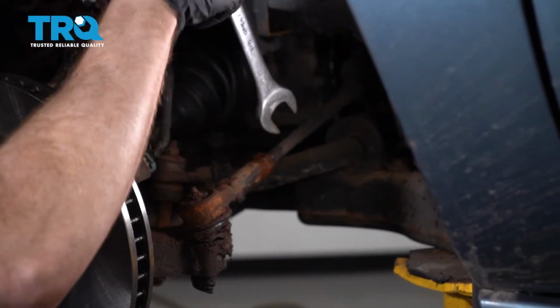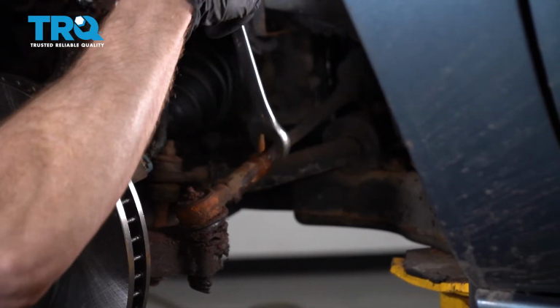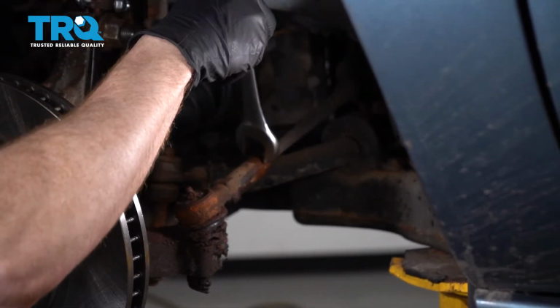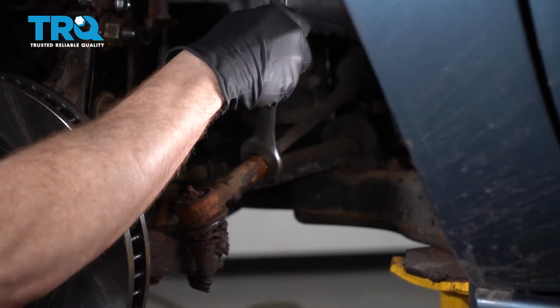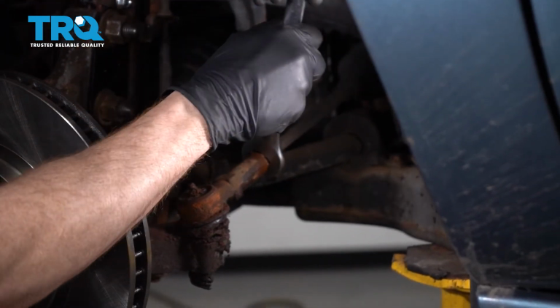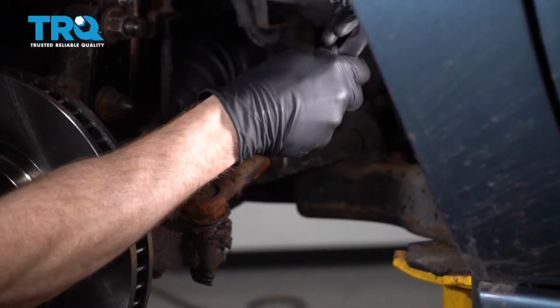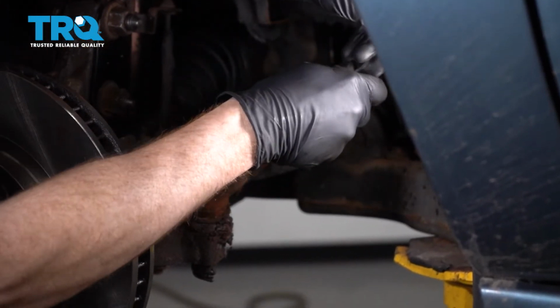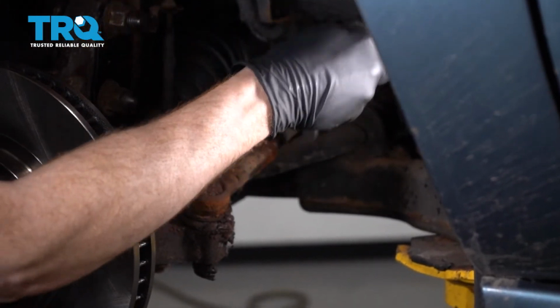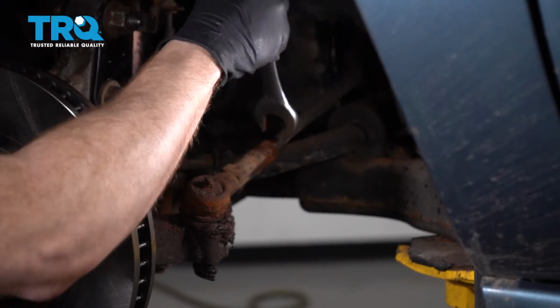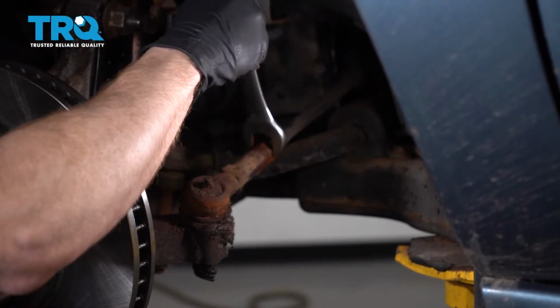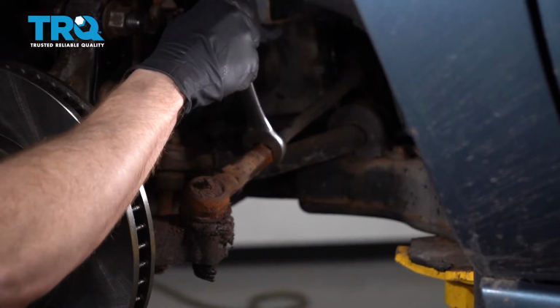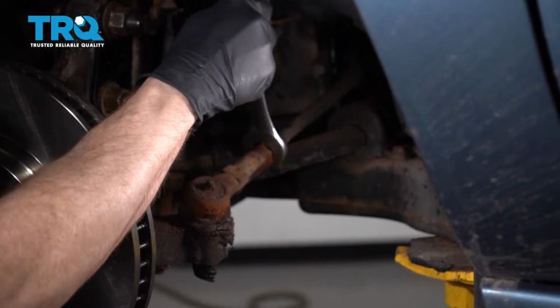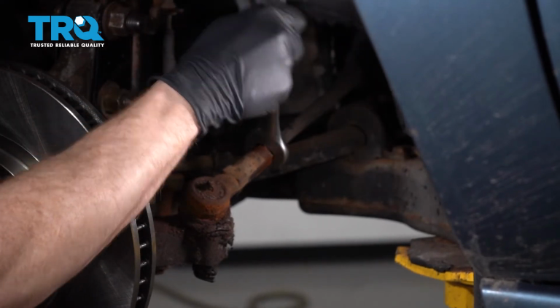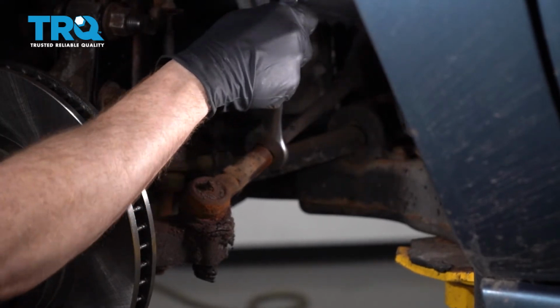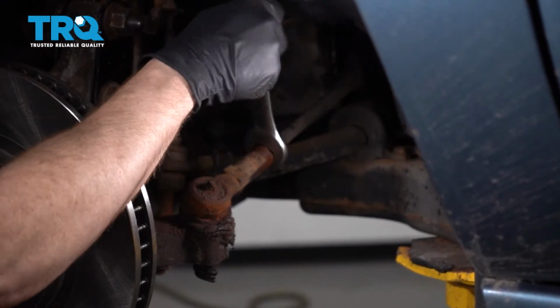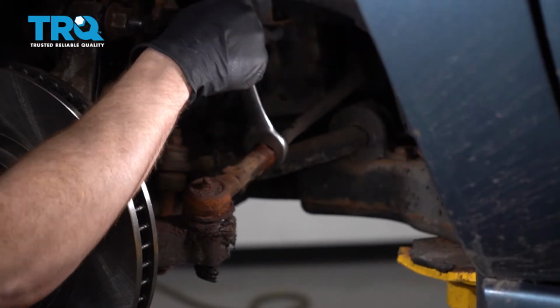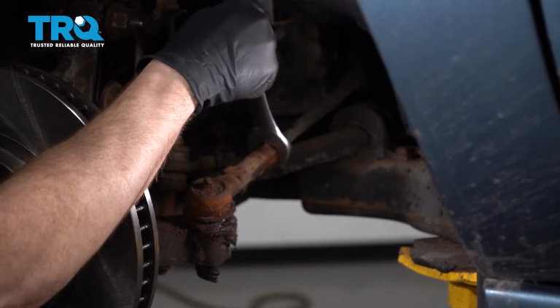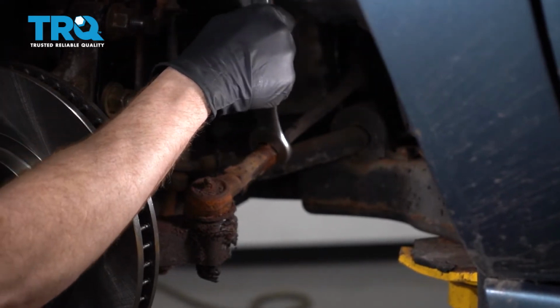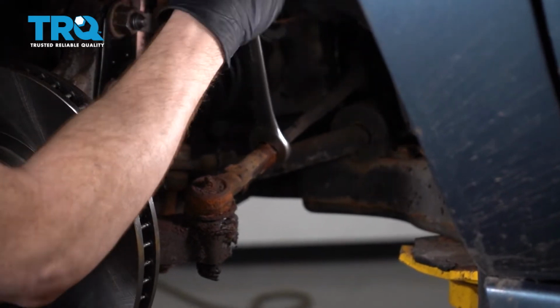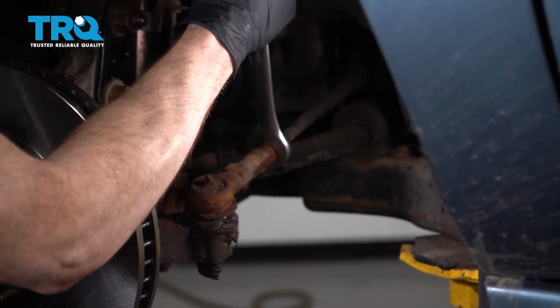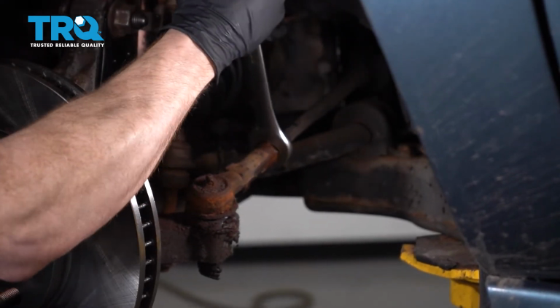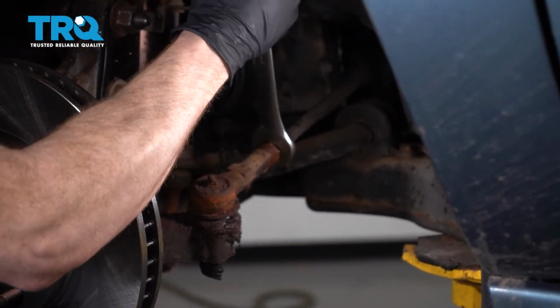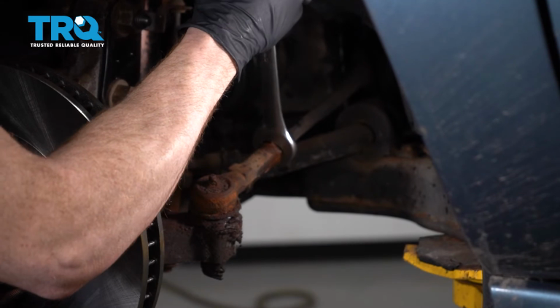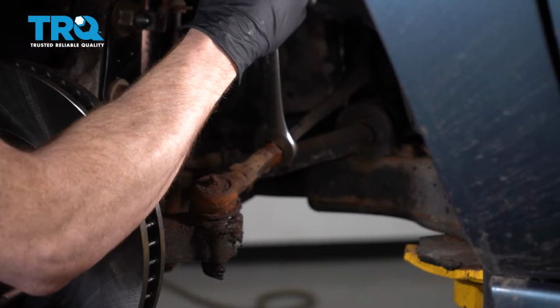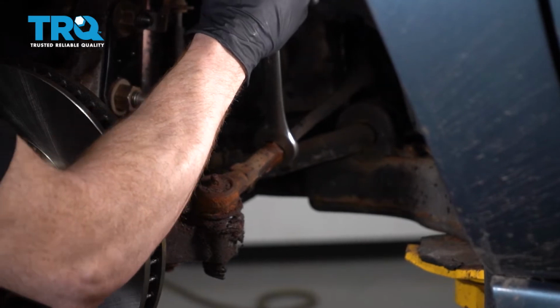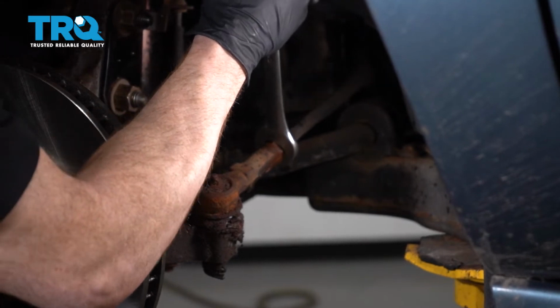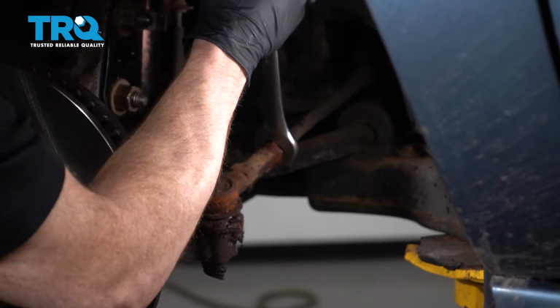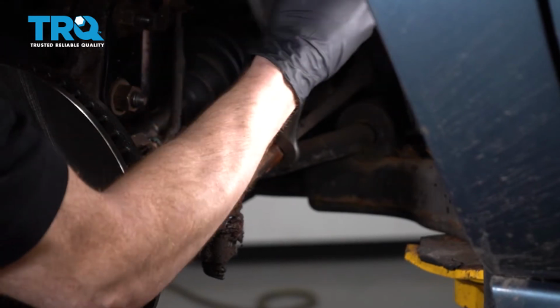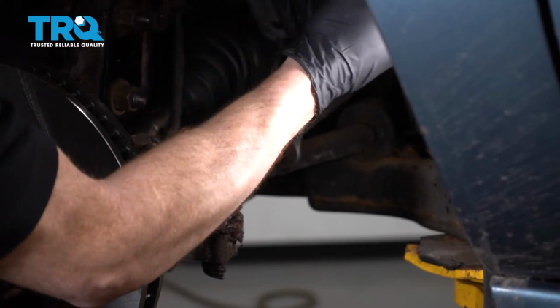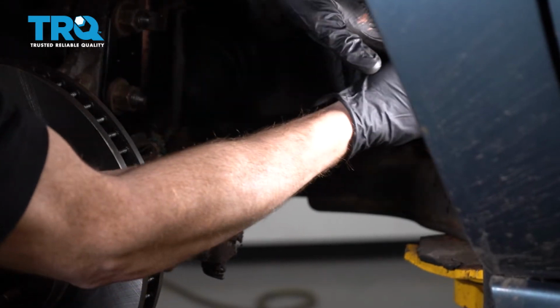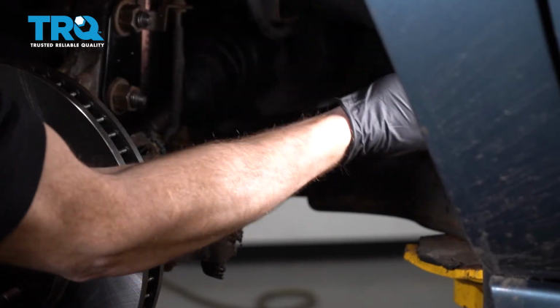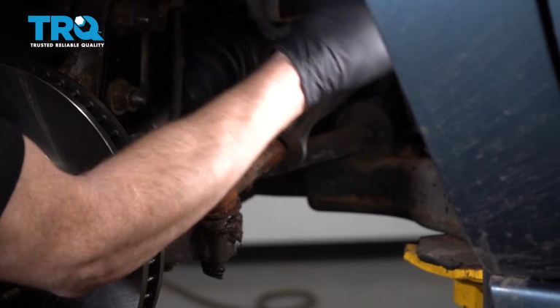Go ahead and put your wrench right on there and start turning it clockwise a little bit. Essentially you just want to break this jam nut free — and there we are.